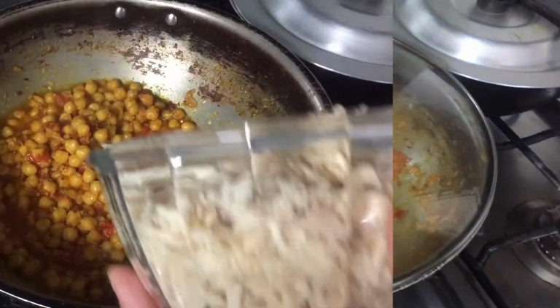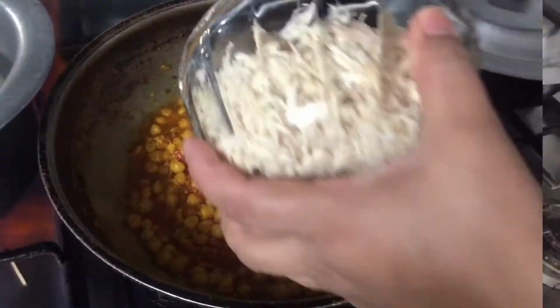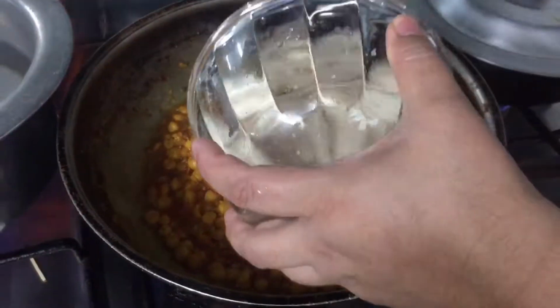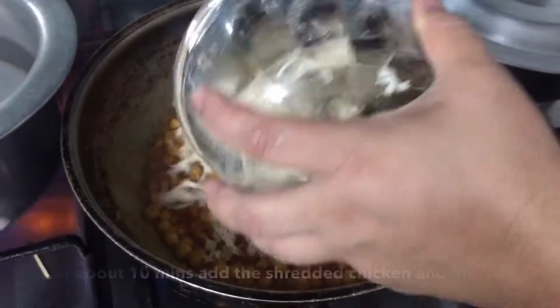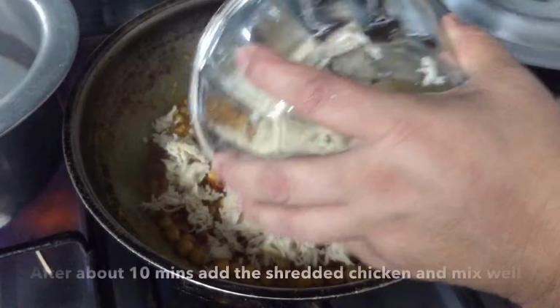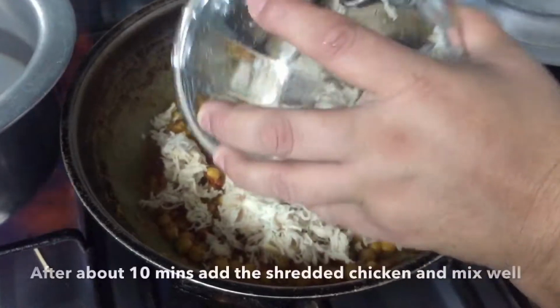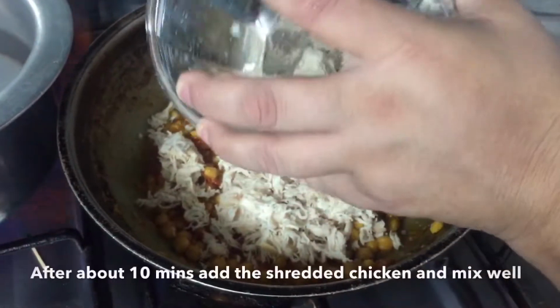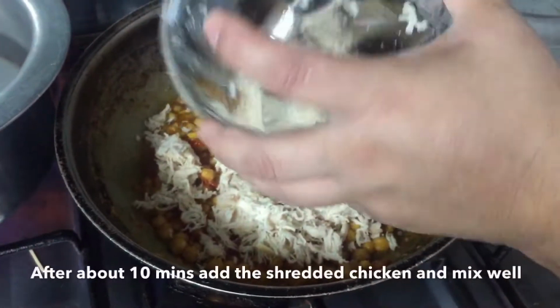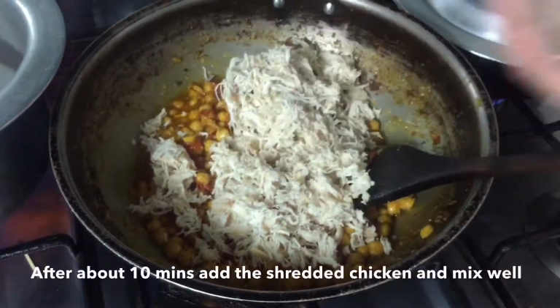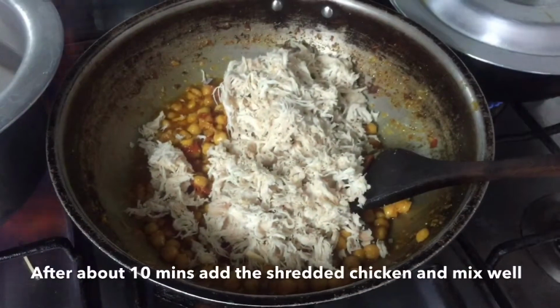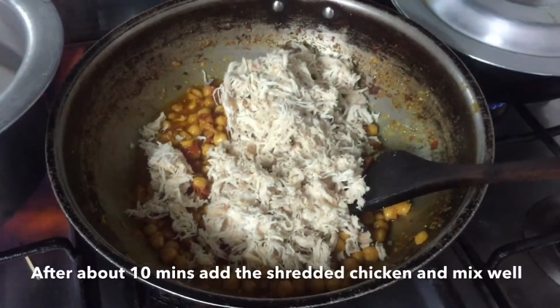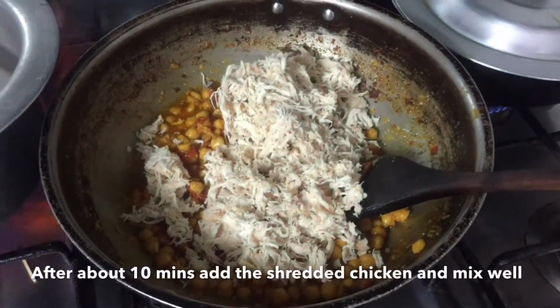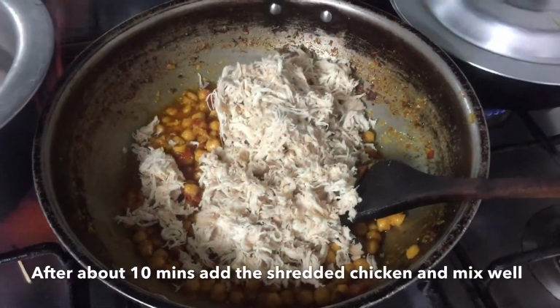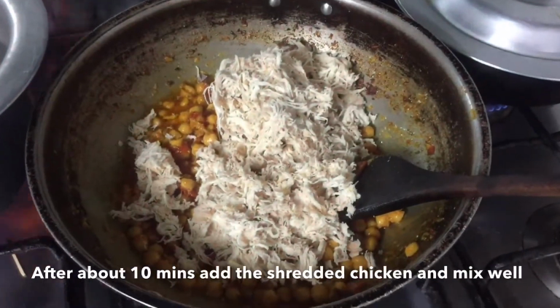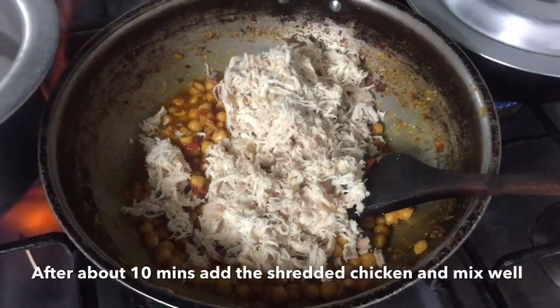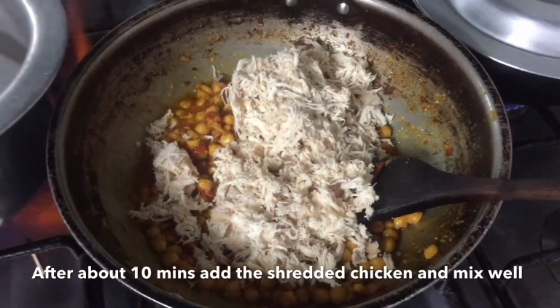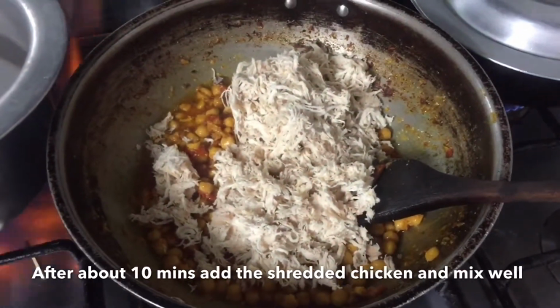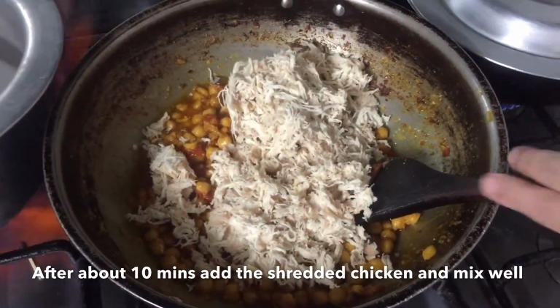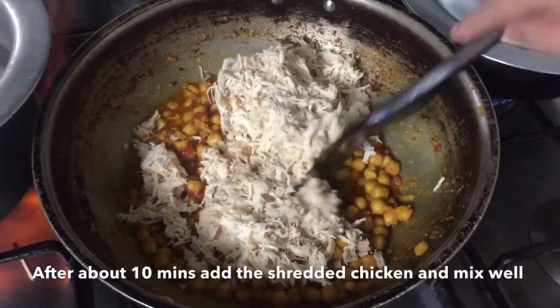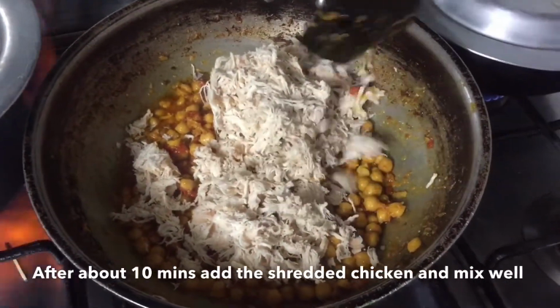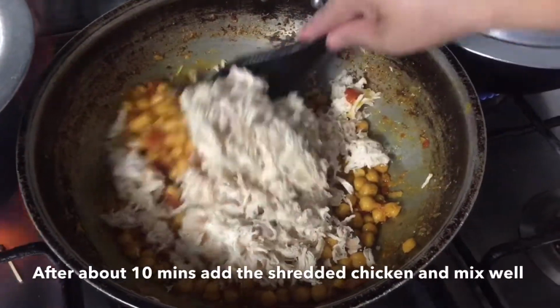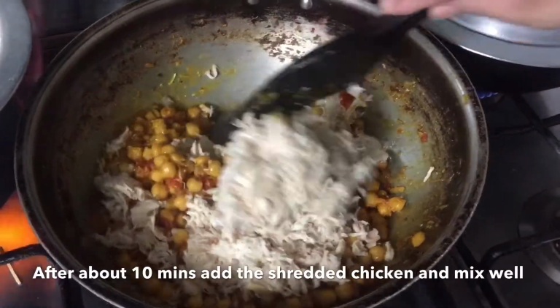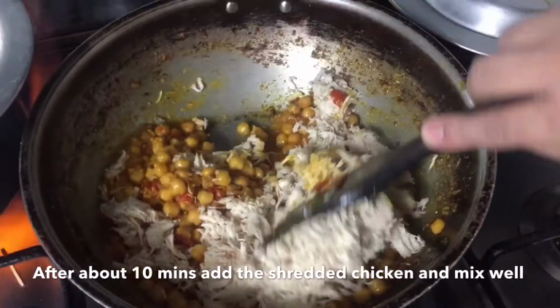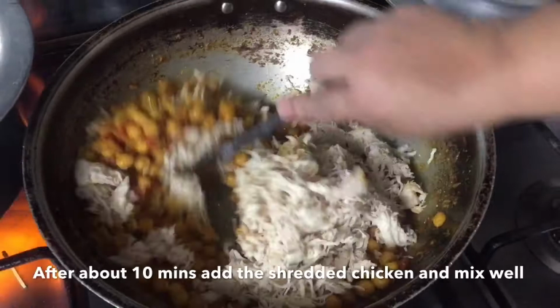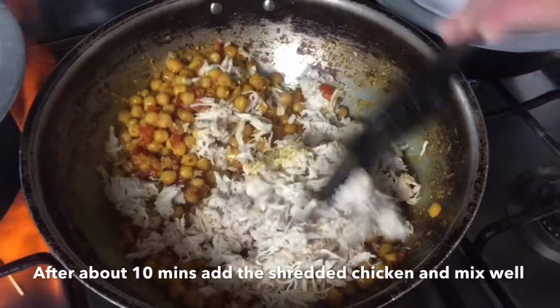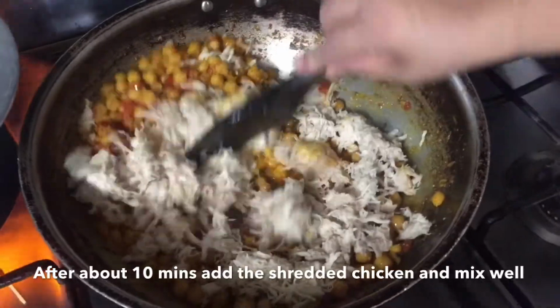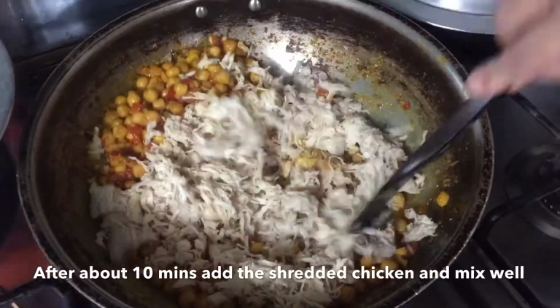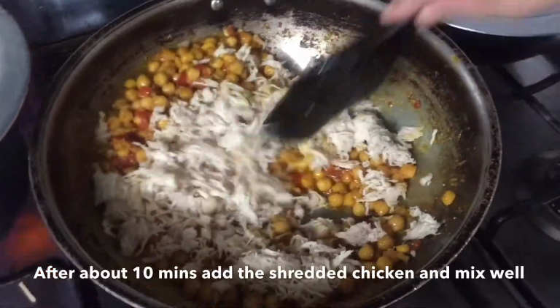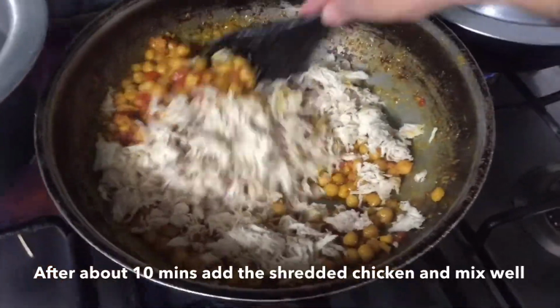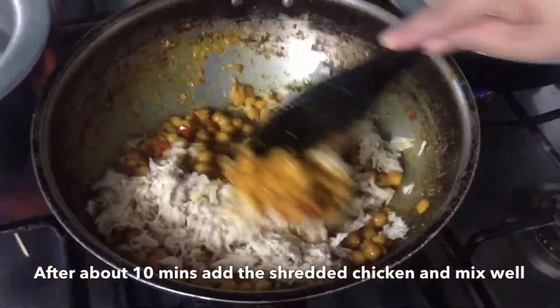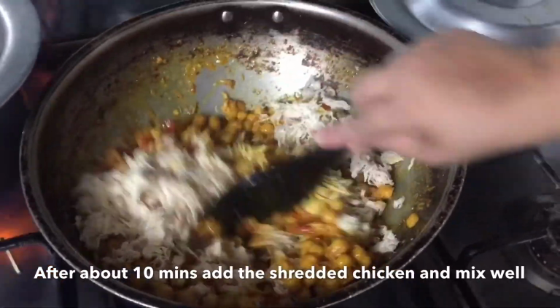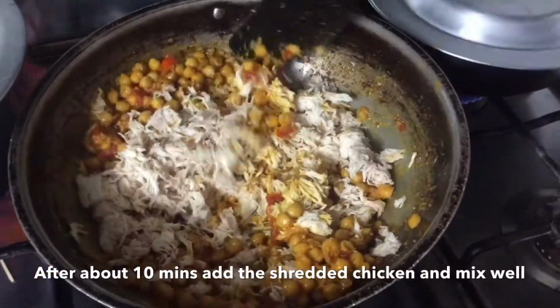Now we will cover it for 10 to 15 minutes. After 10-15 minutes, we will add the shredded chicken and mix it well so that it is coated with all the ingredients.